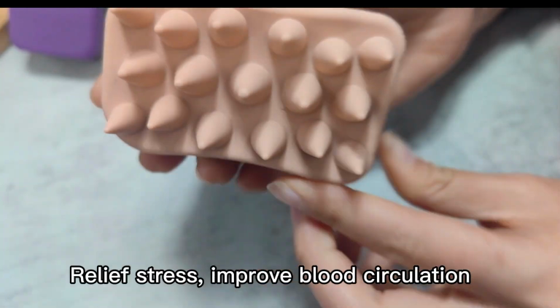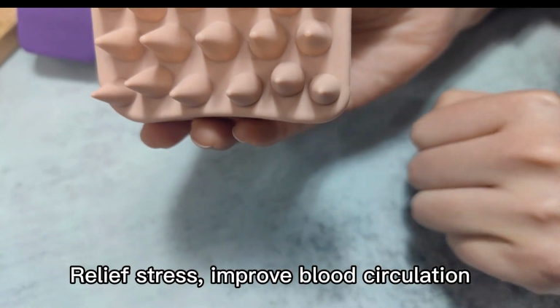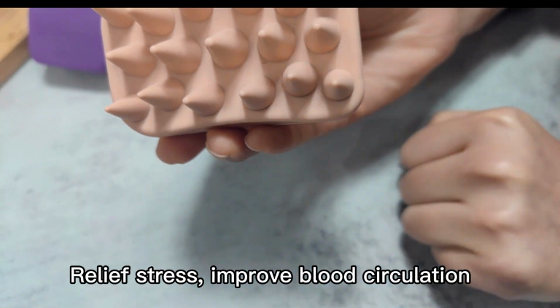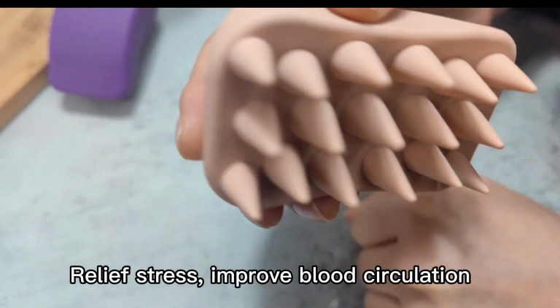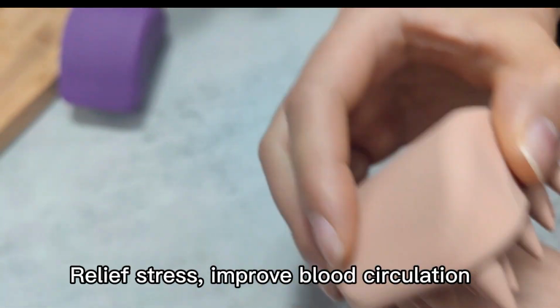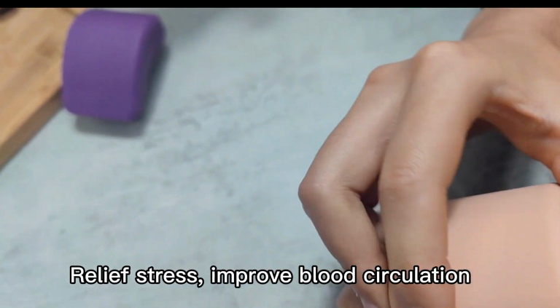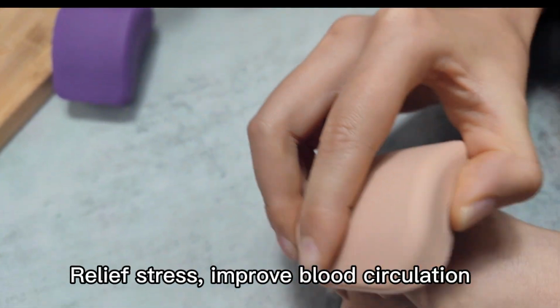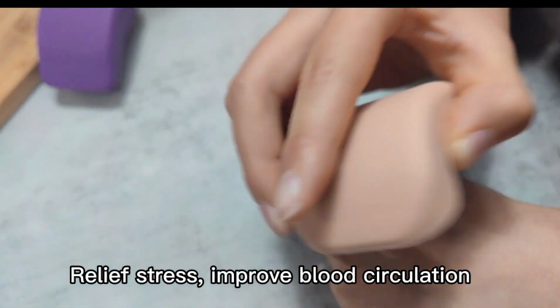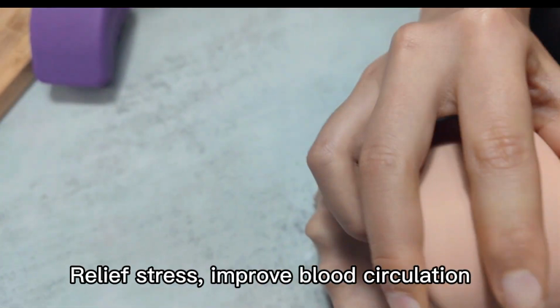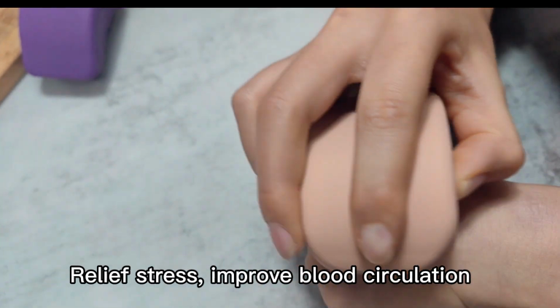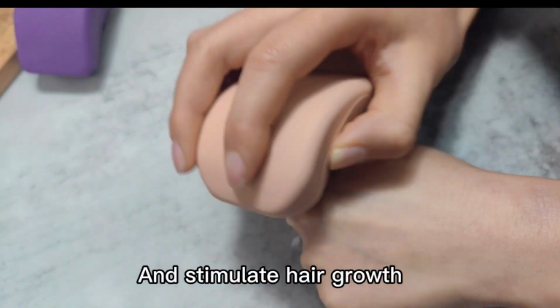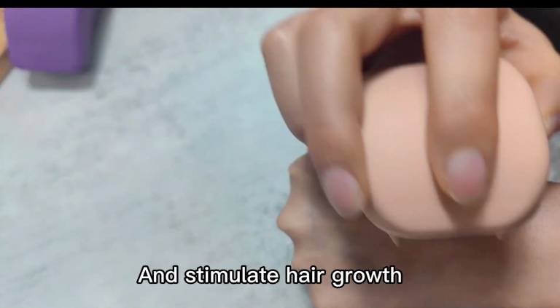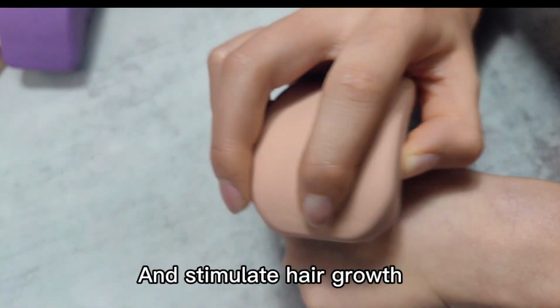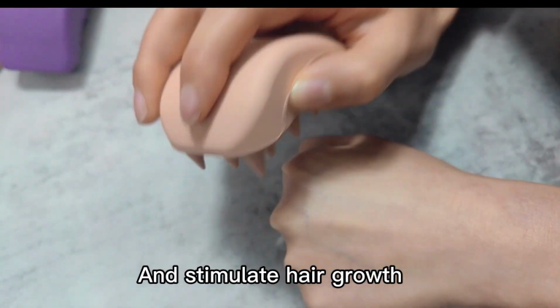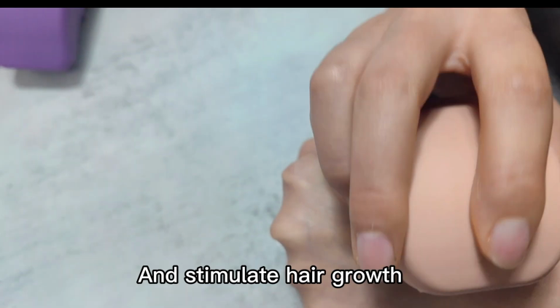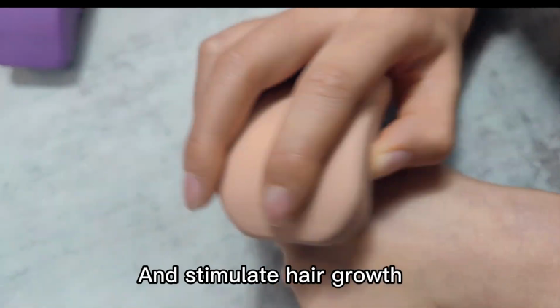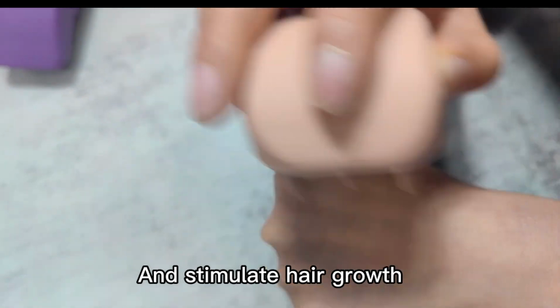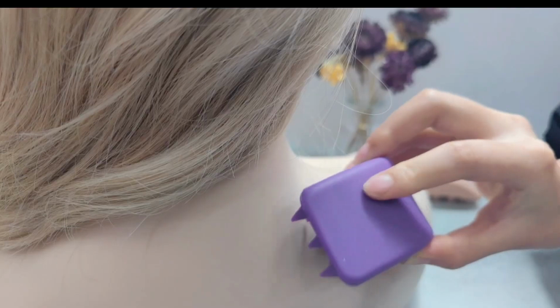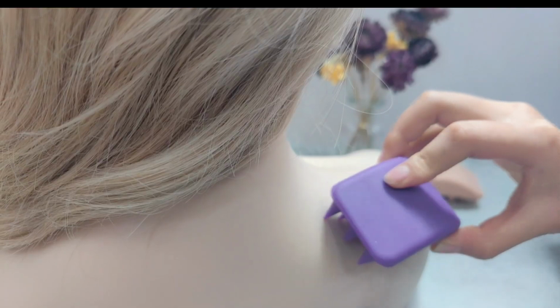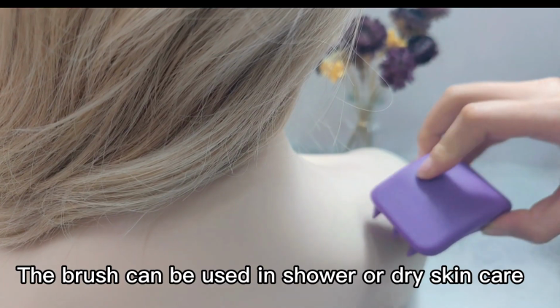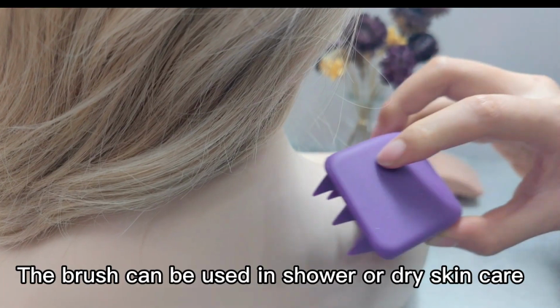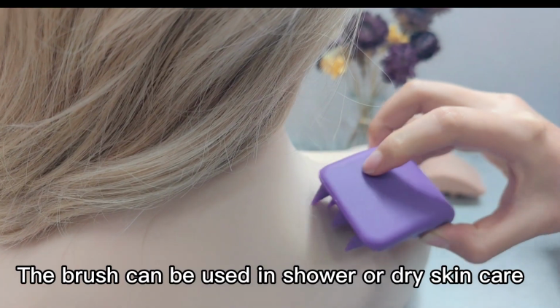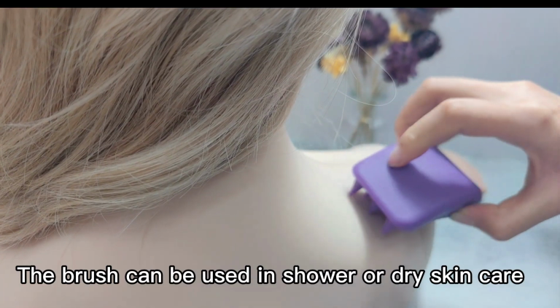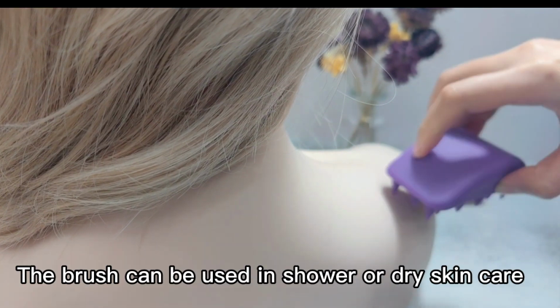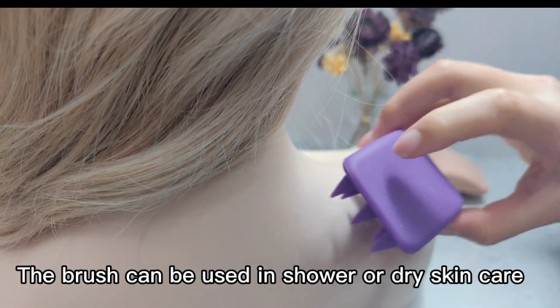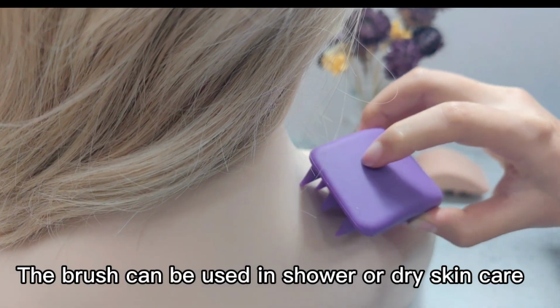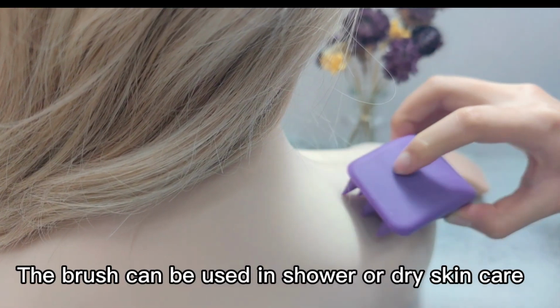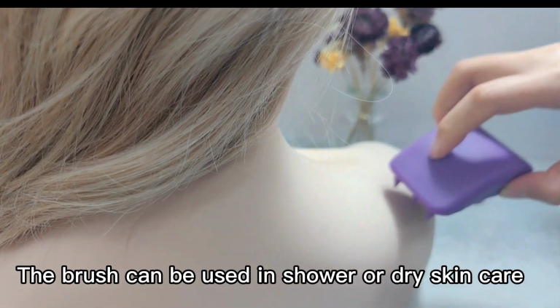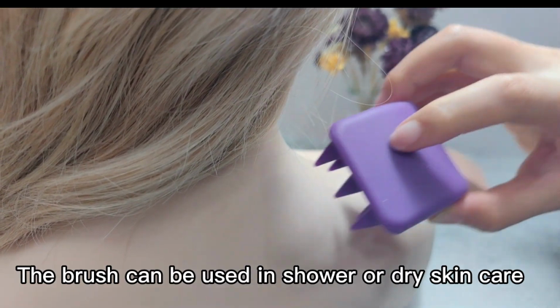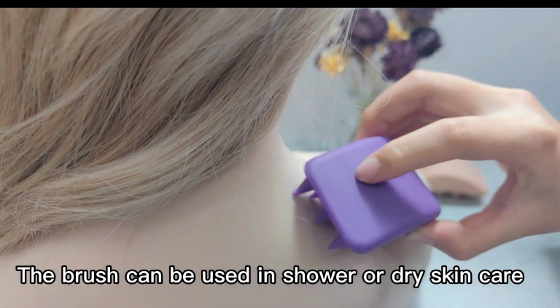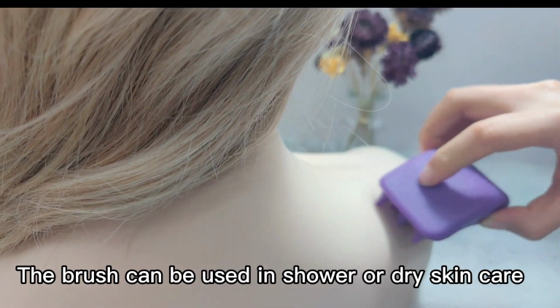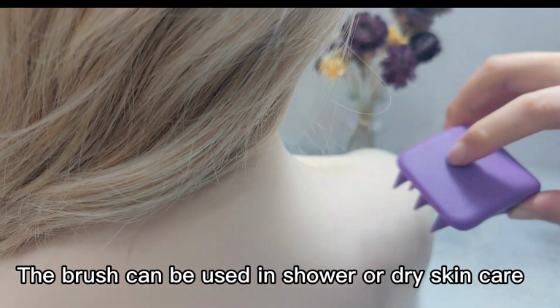It also helps to relieve stress, improve blood circulation, and stimulate hair growth. This brush can be used in the shower or for dry skin care.